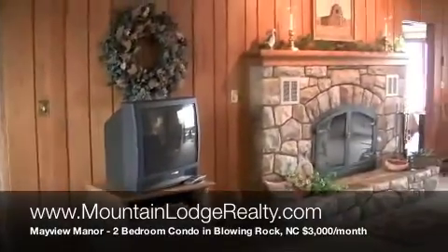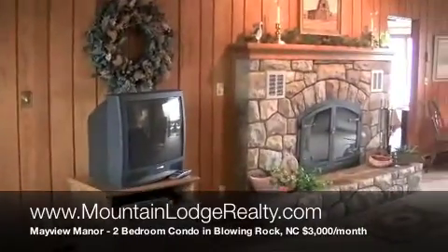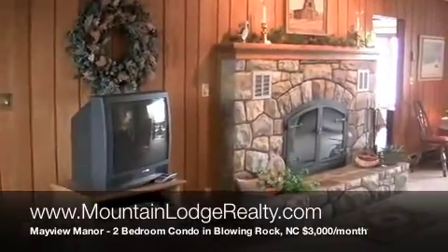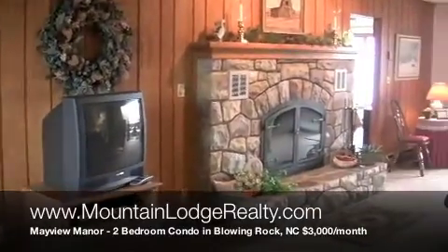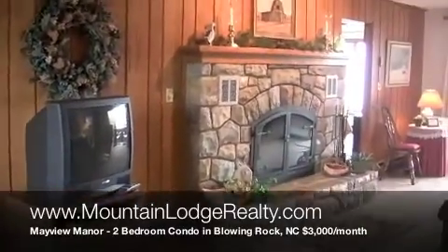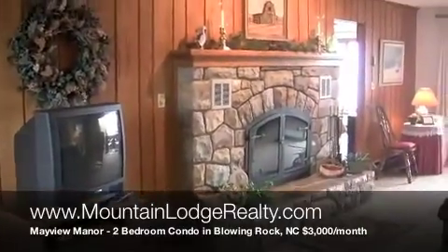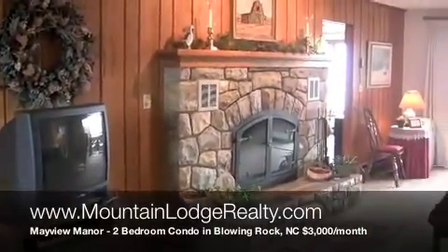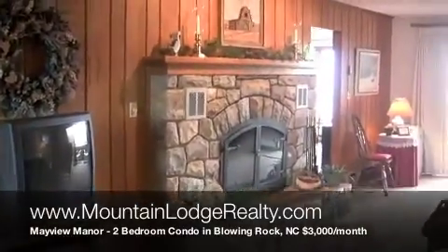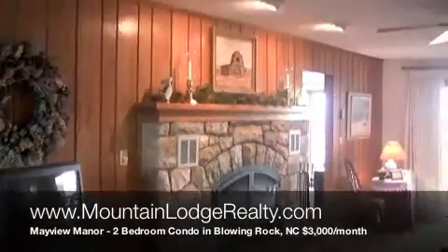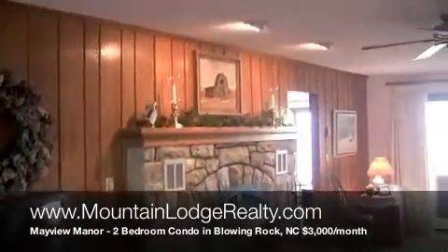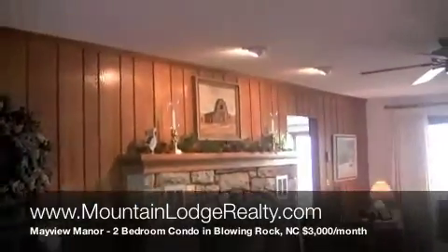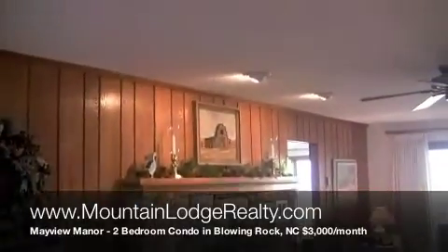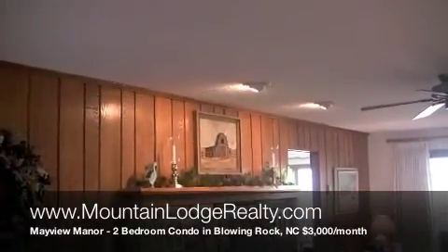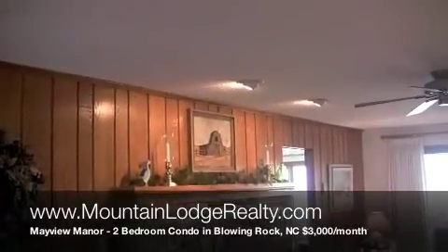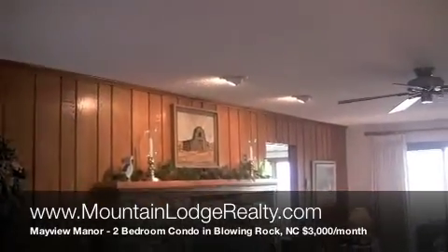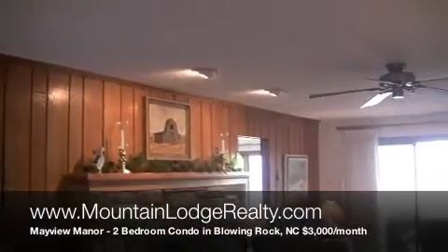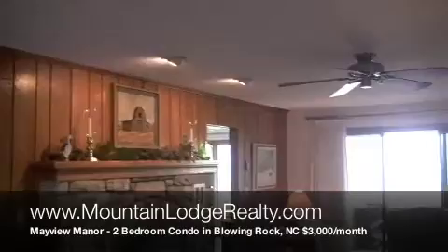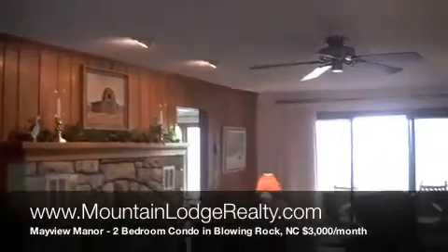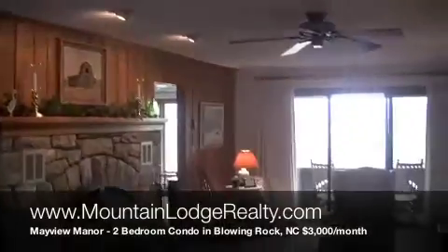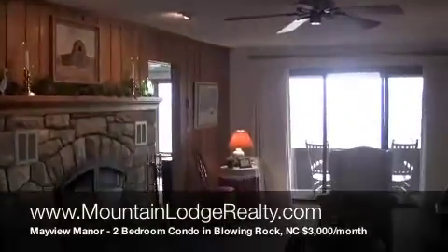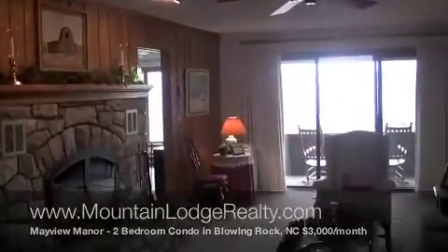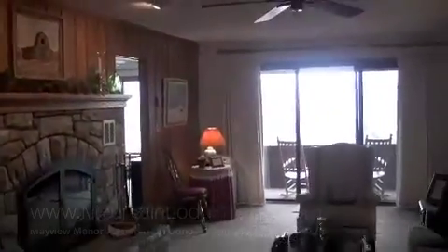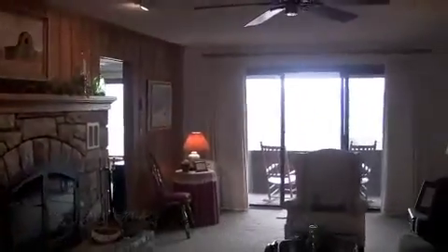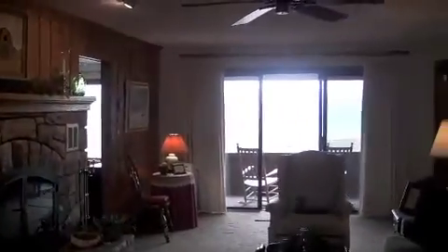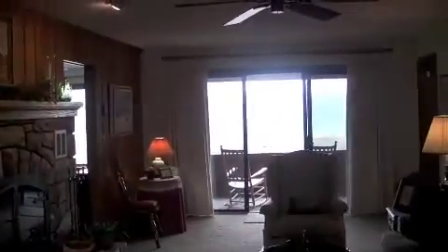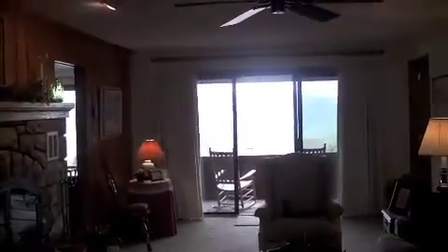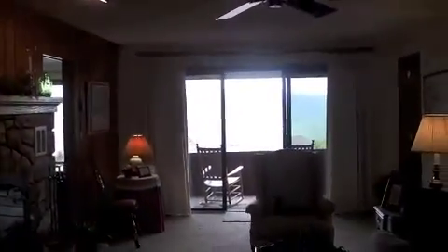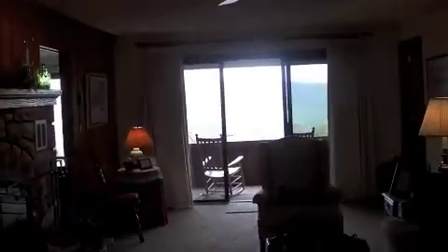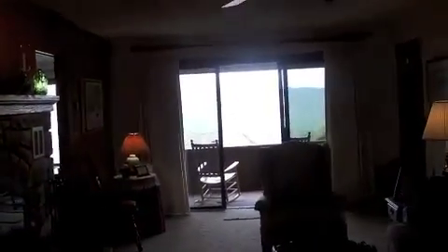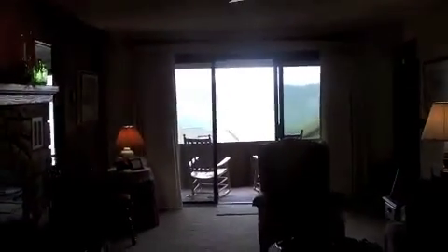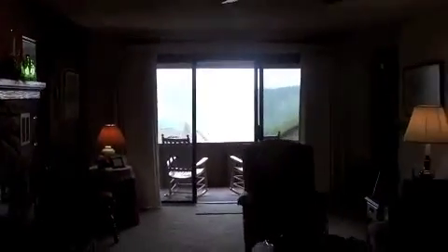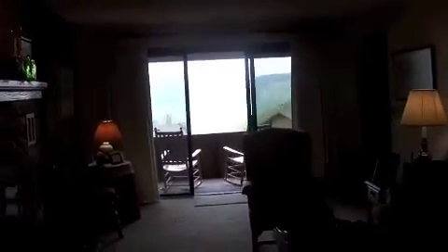Living room with a stone wood-burning fireplace. Nice view out of that window.